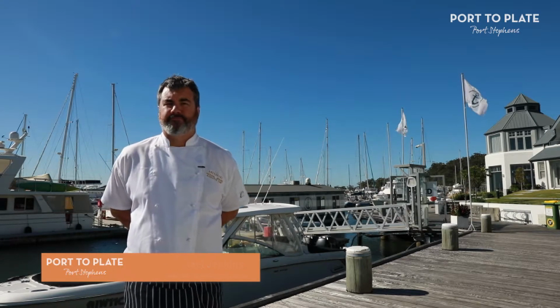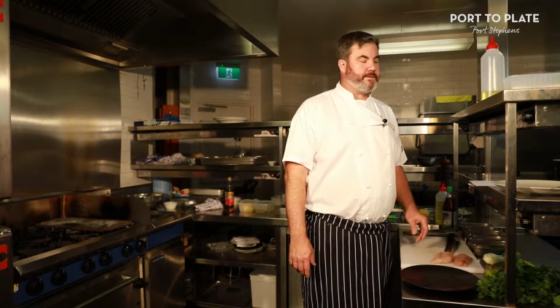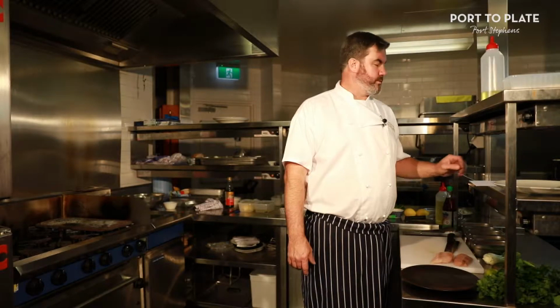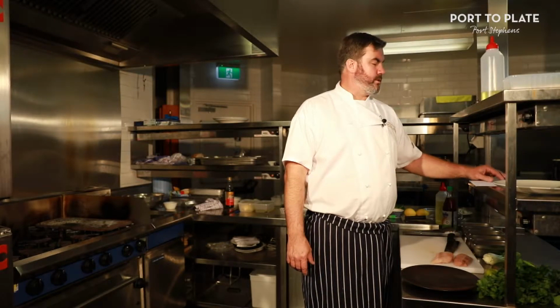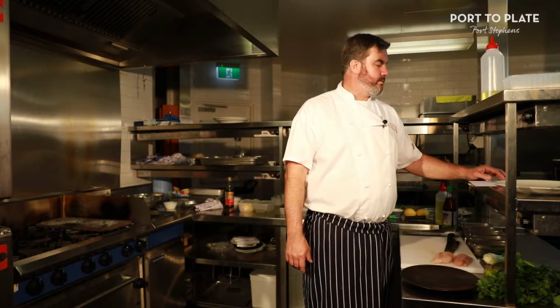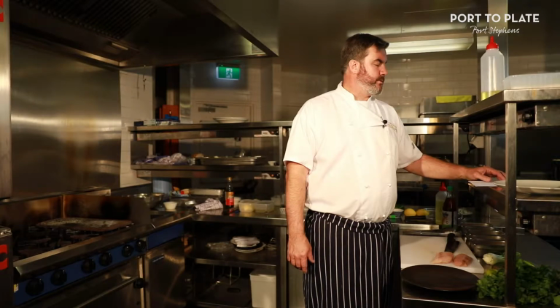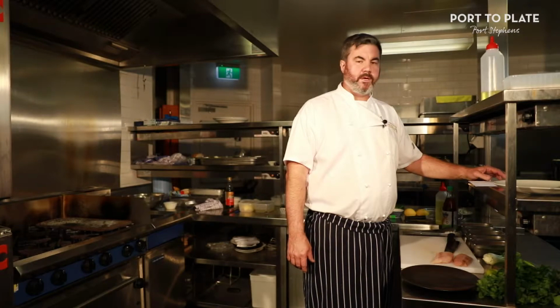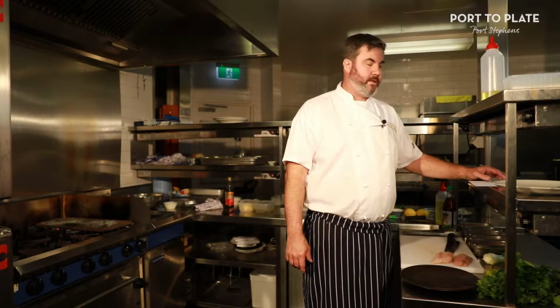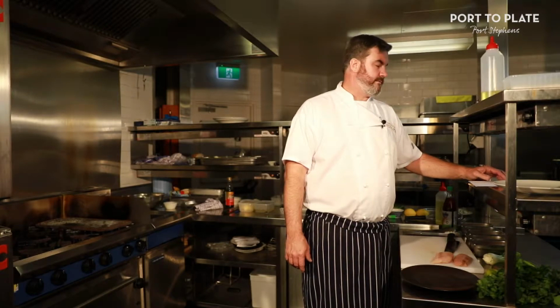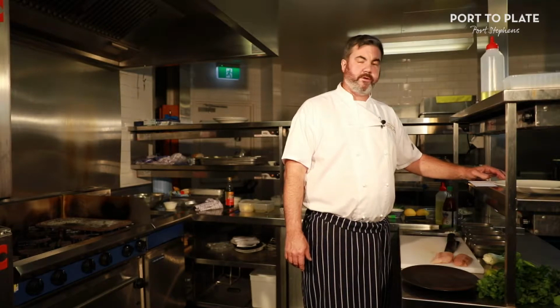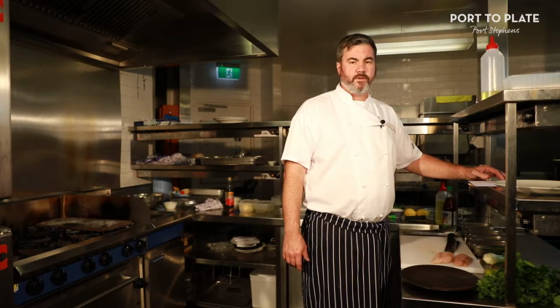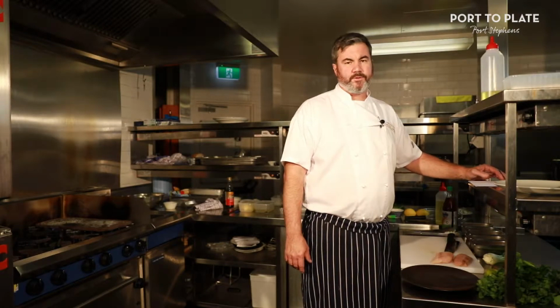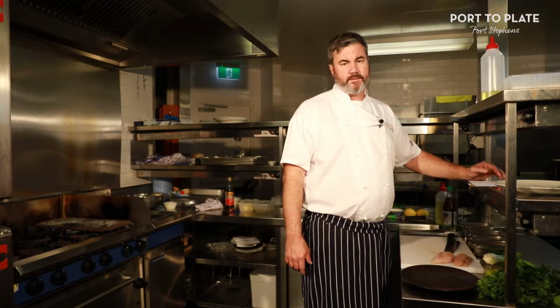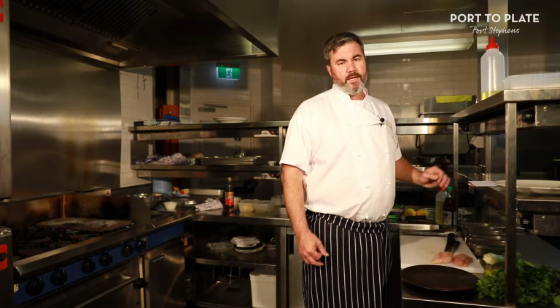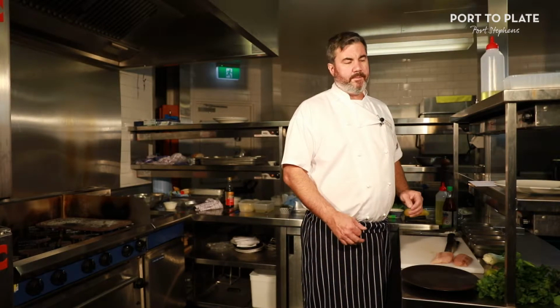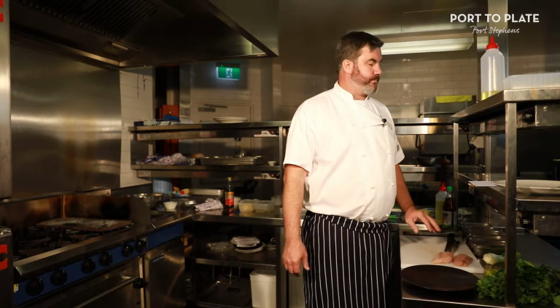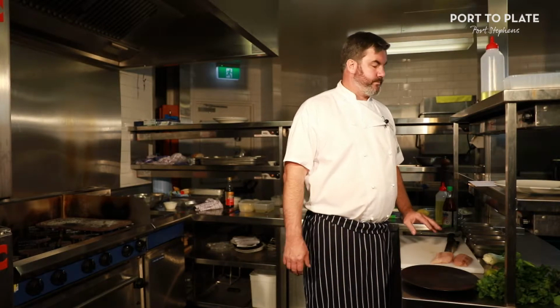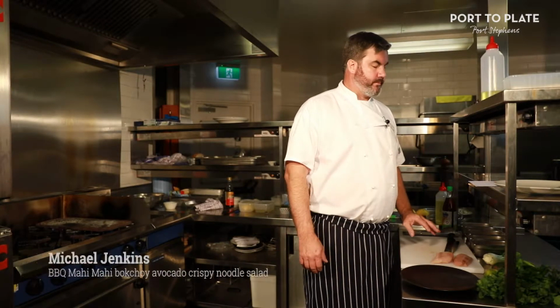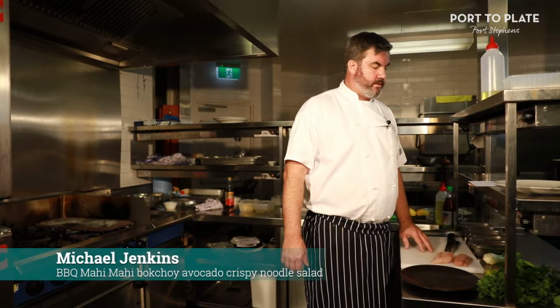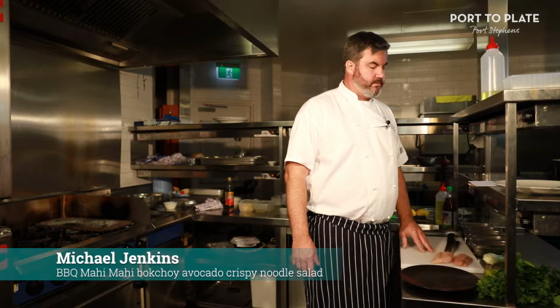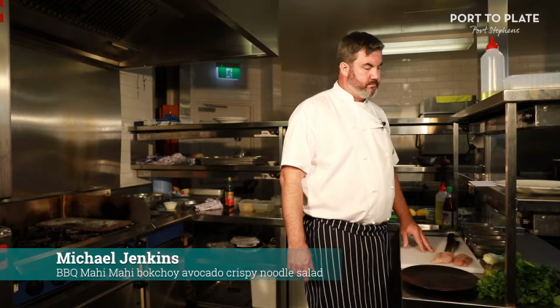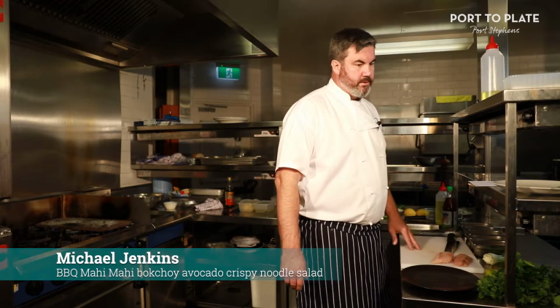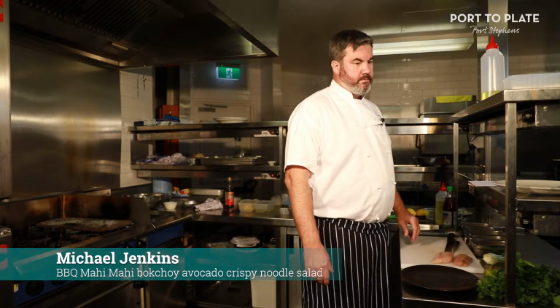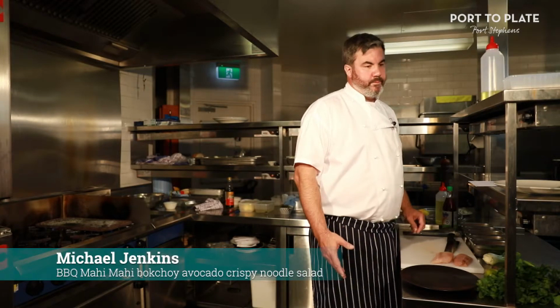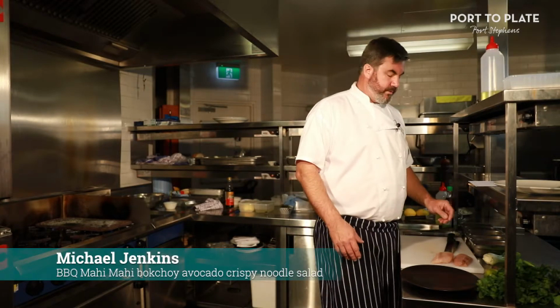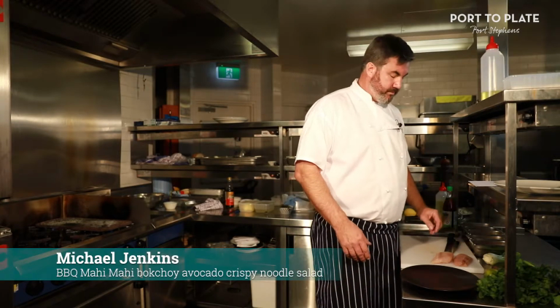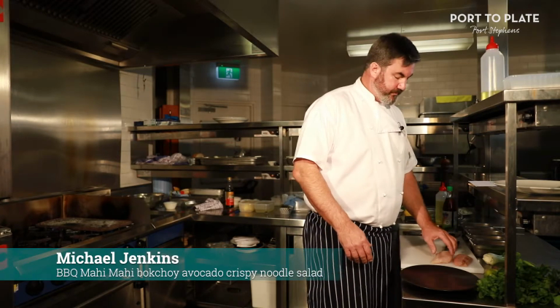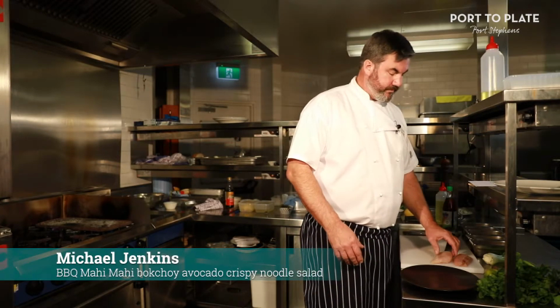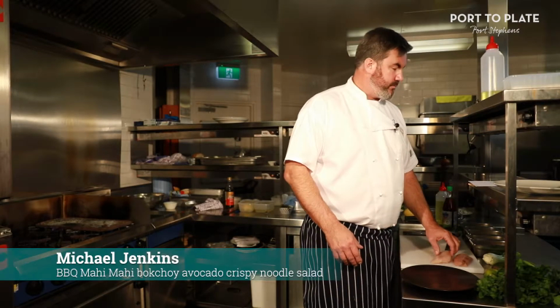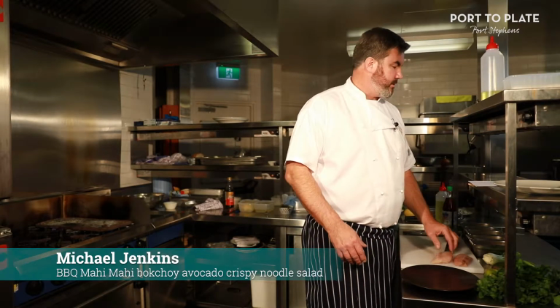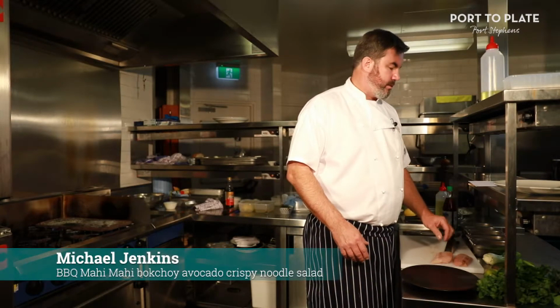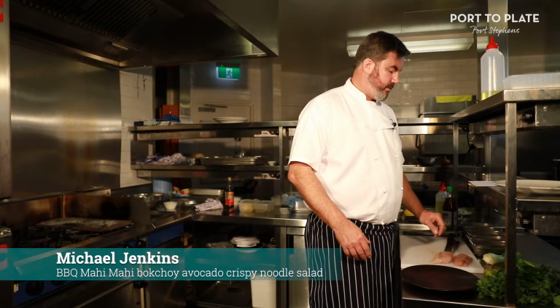Okay, so we'll do the barbecue mahi-mahi with the avocado, noodle and bok choy salad. Nice little summery dish, but it'll come up pretty well.